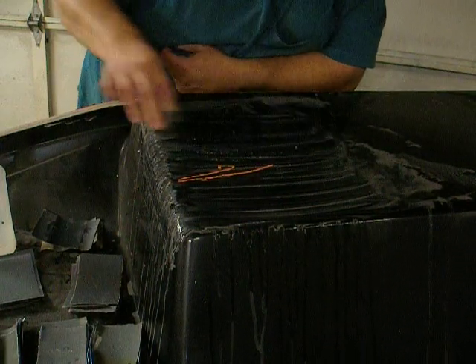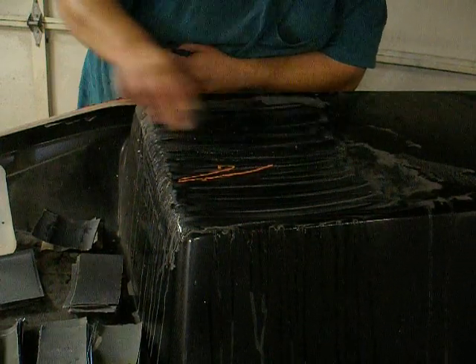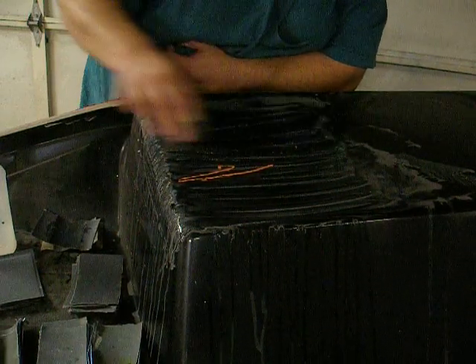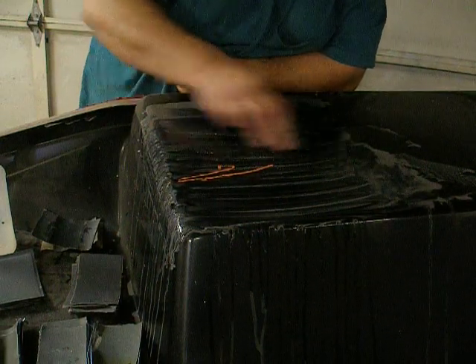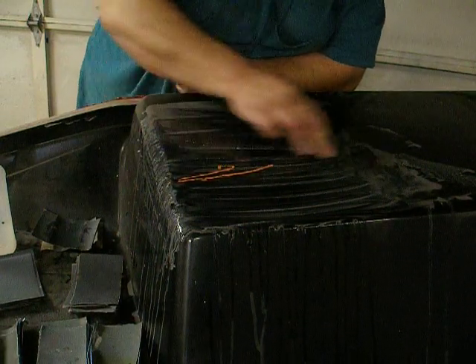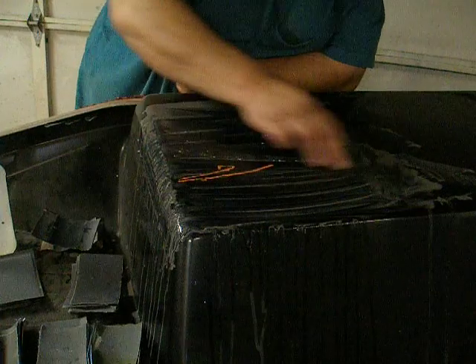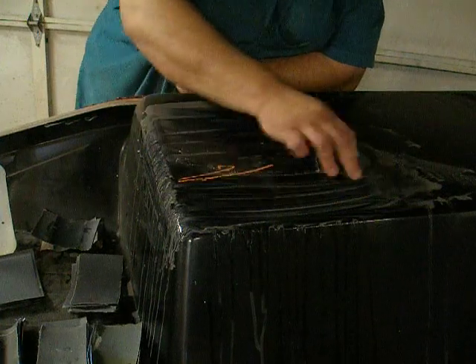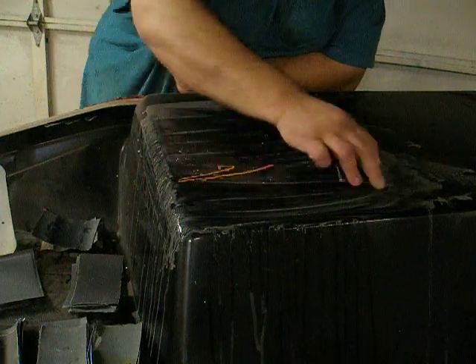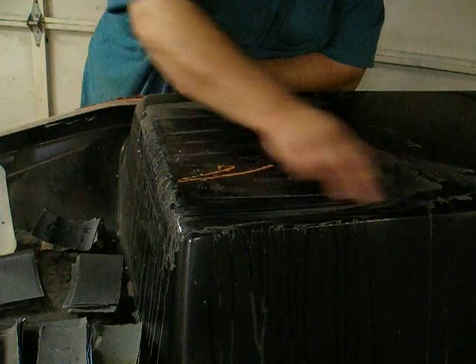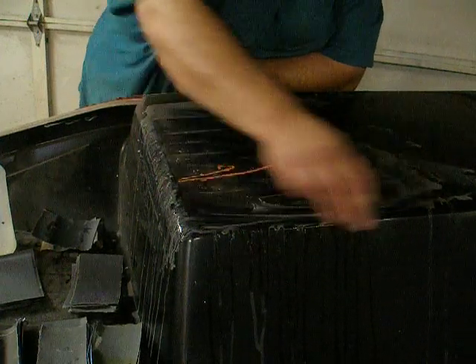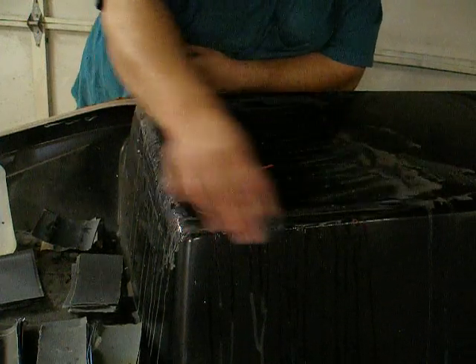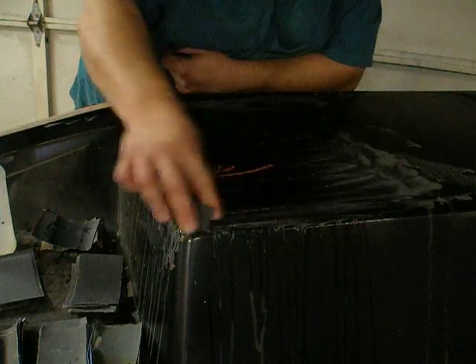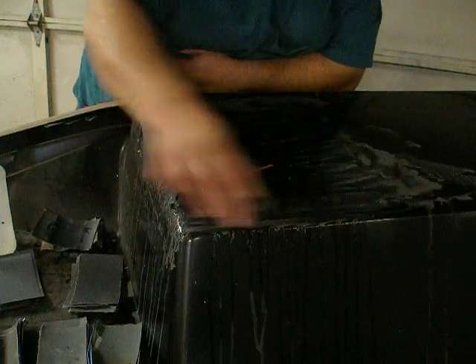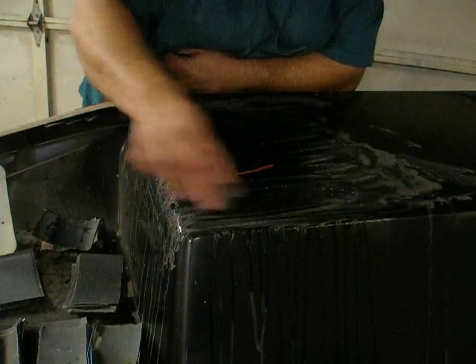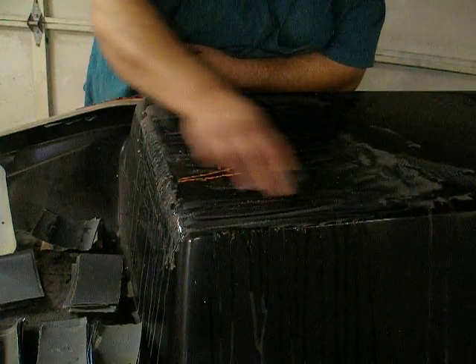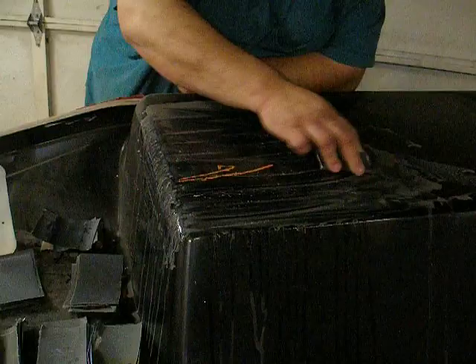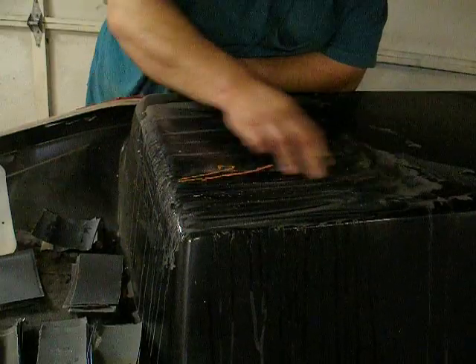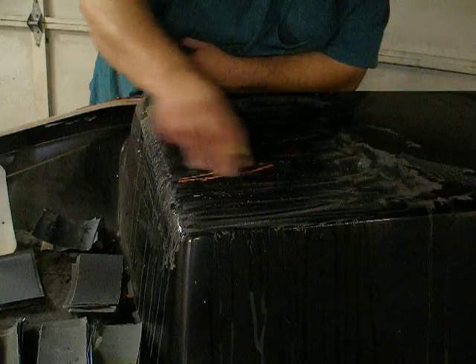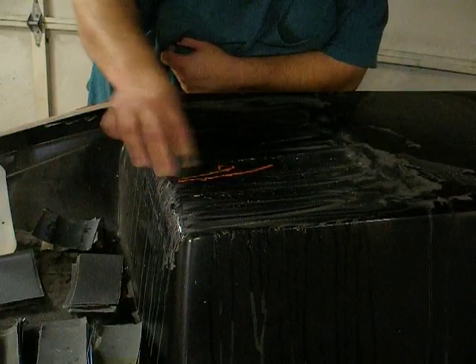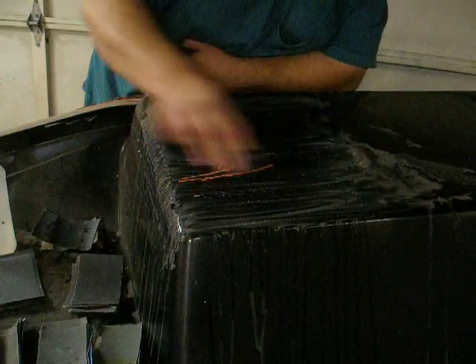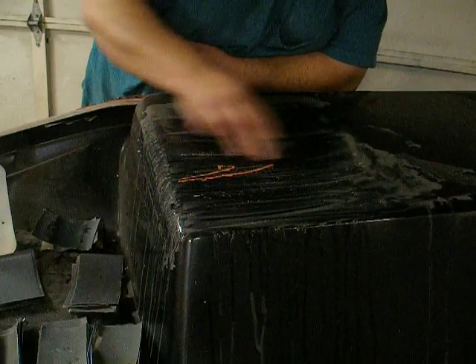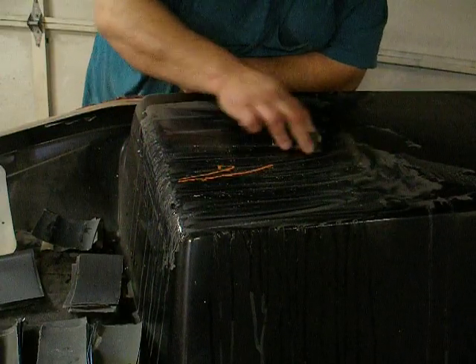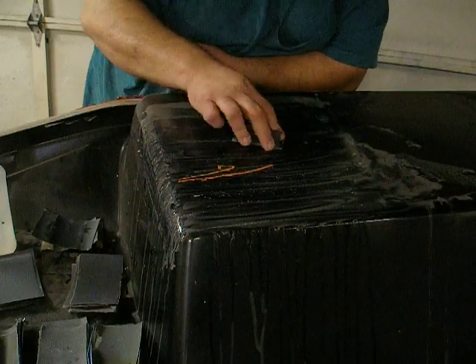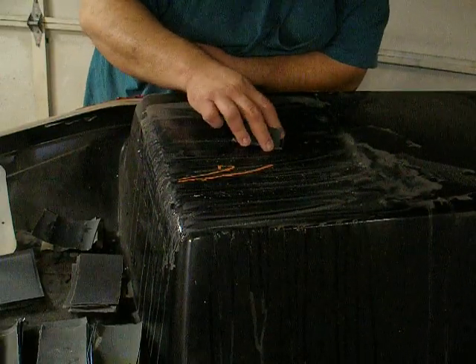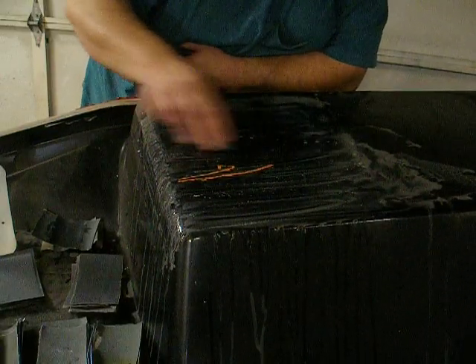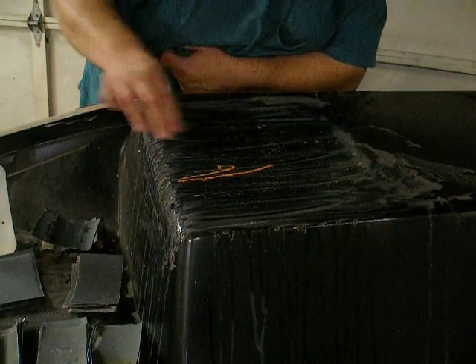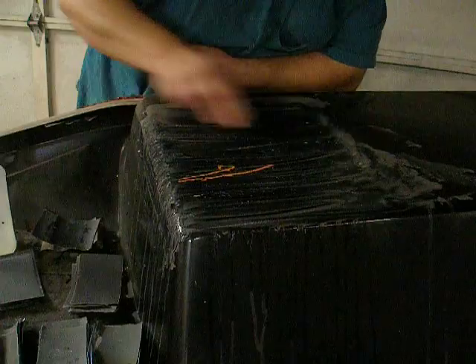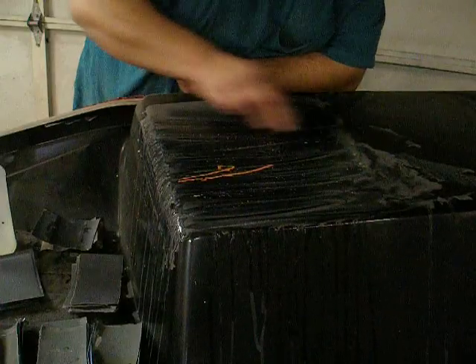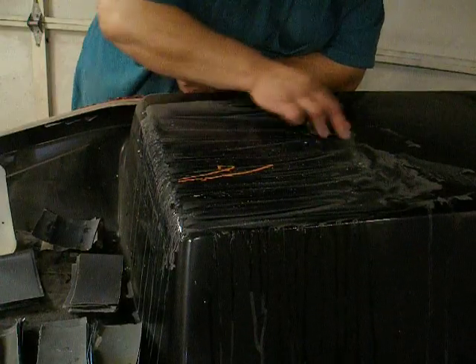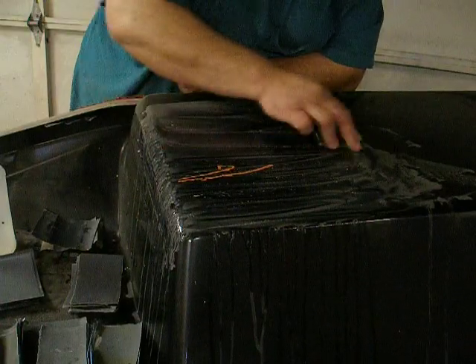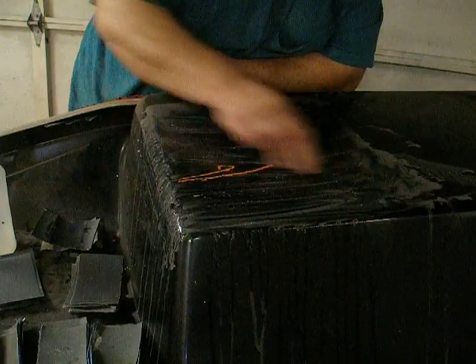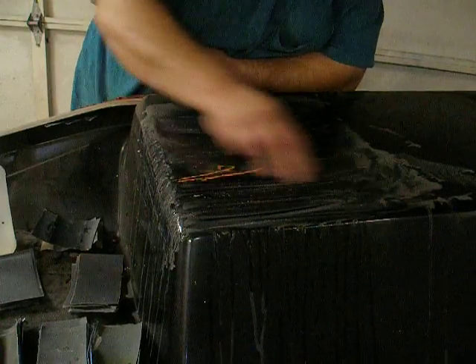Still trying to decide what colors to paint this. I'm thinking about a red base with a white stripe and black trim, but I haven't decided yet.